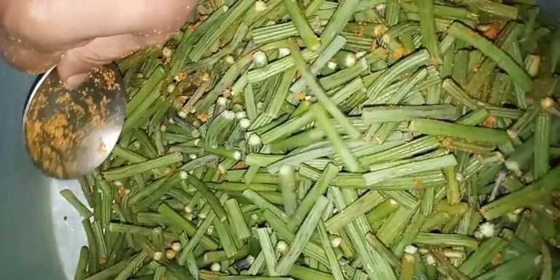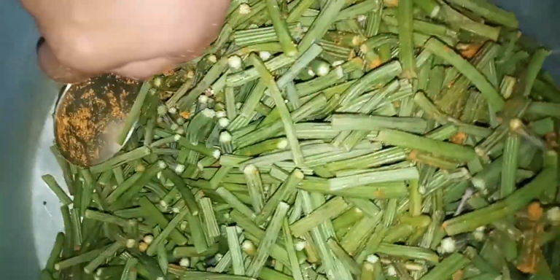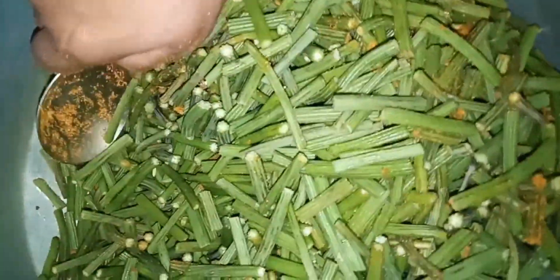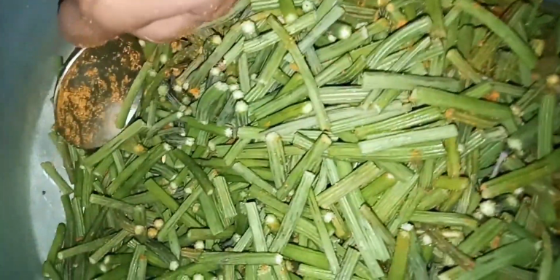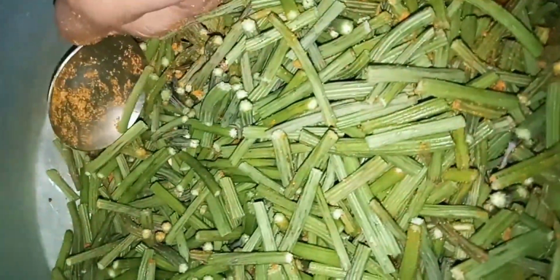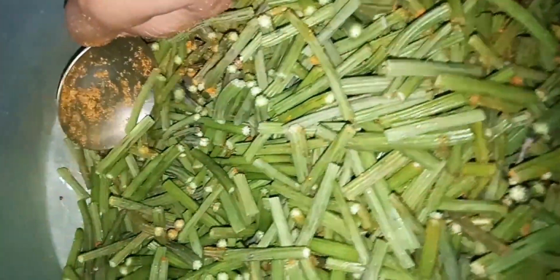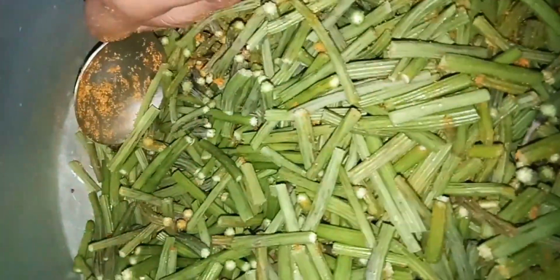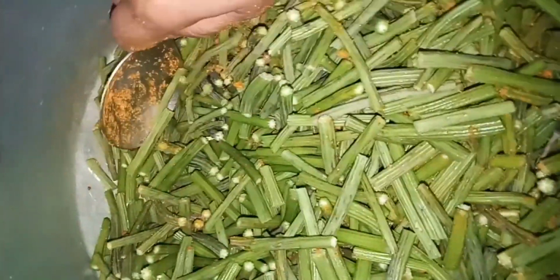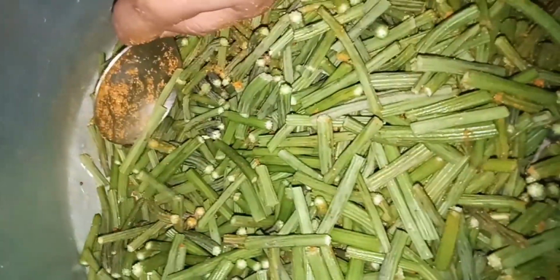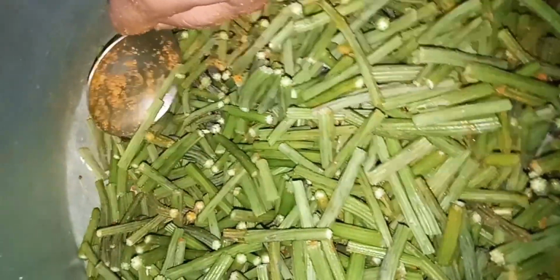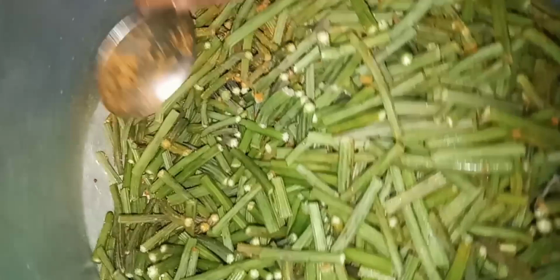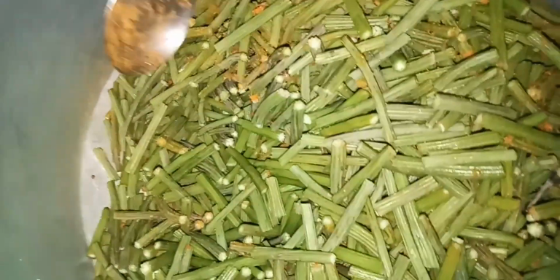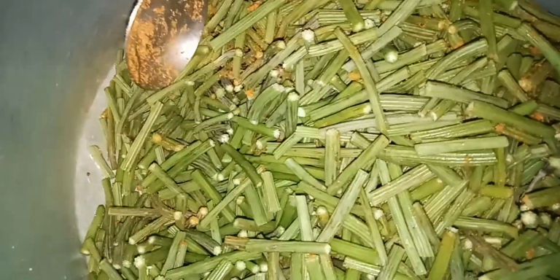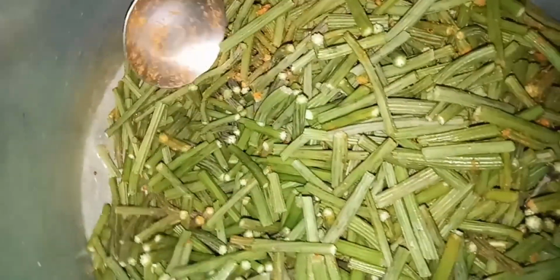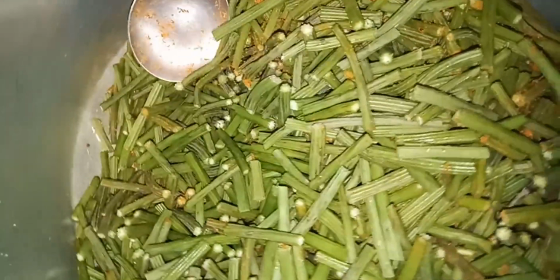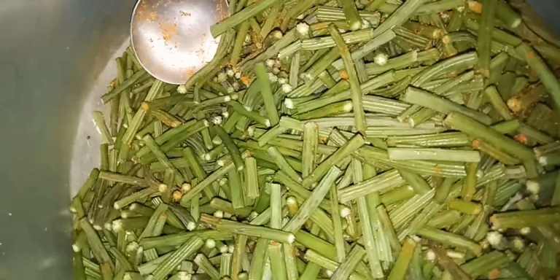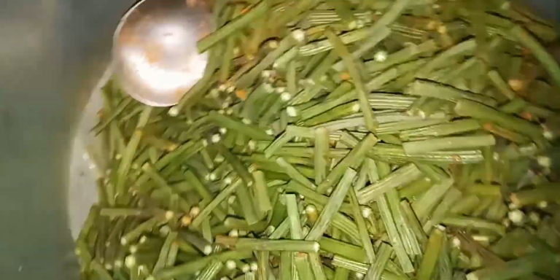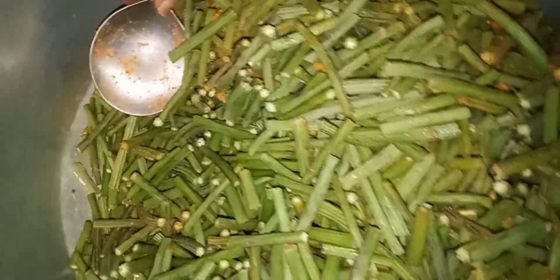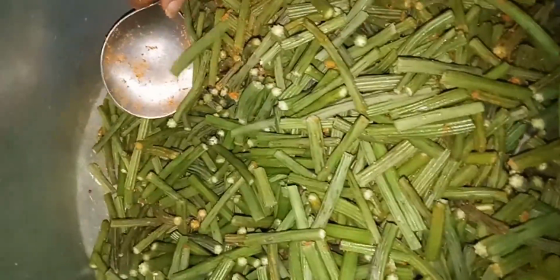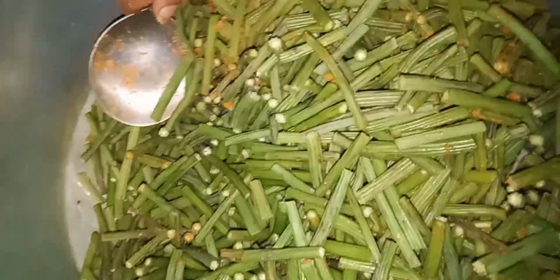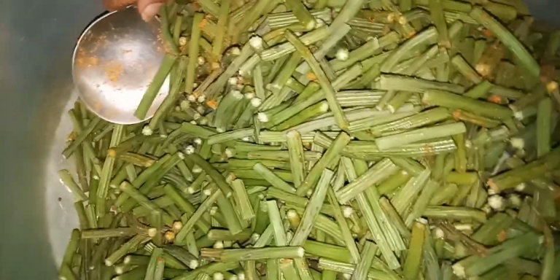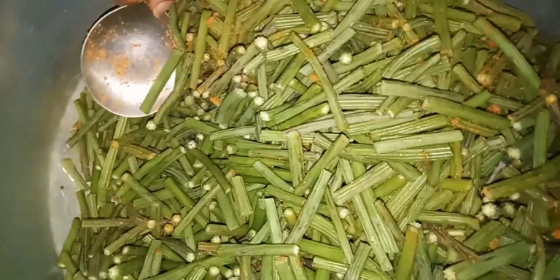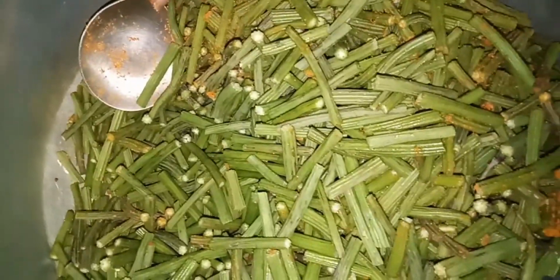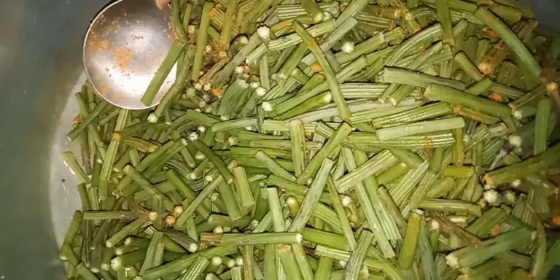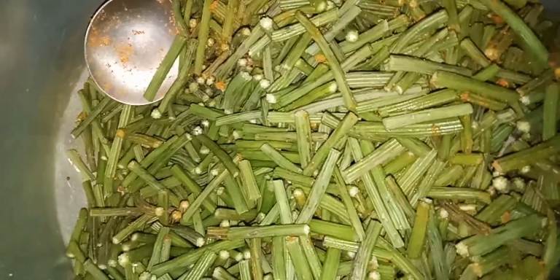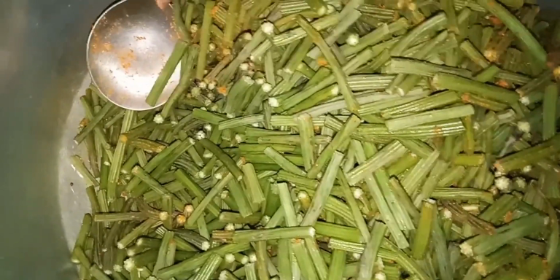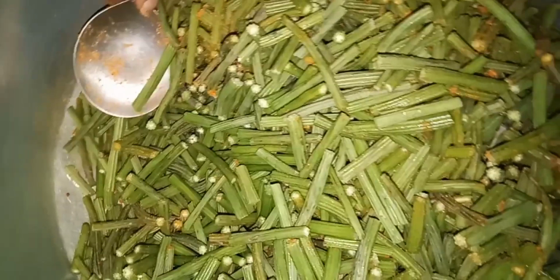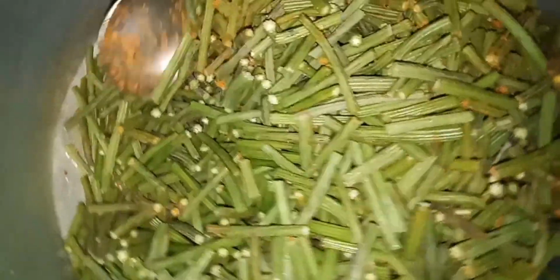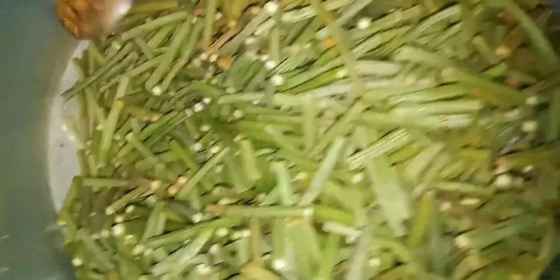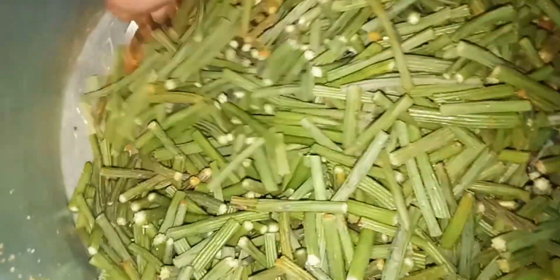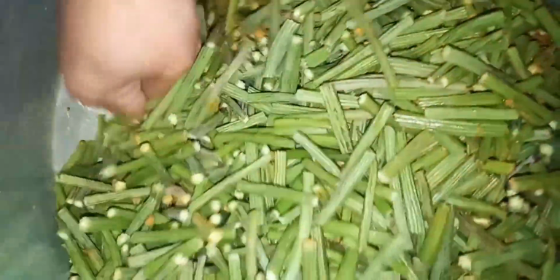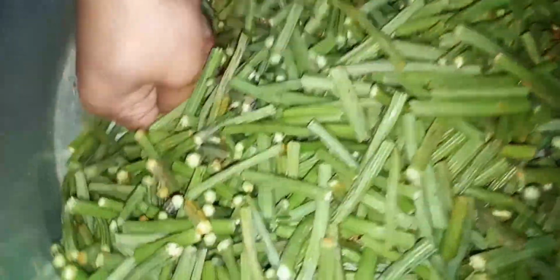But avoid the intake of bark and pulp during pregnancy, as its chemicals can cause miscarriage. At last, cover the bowl and let the spices dissolve into the moringa water for two days.